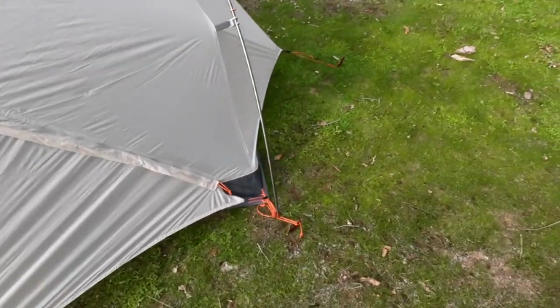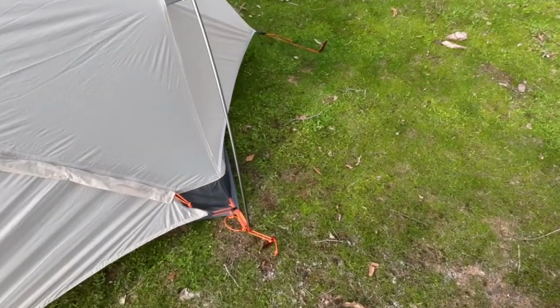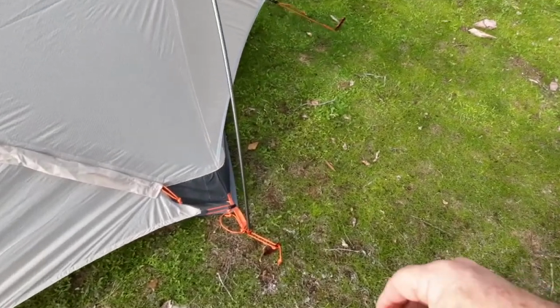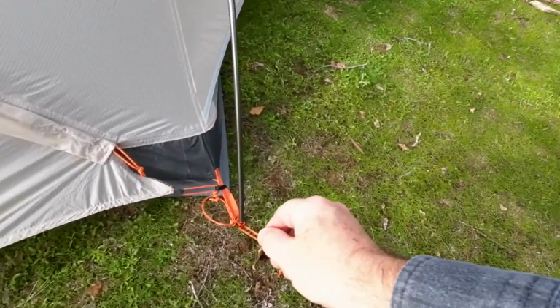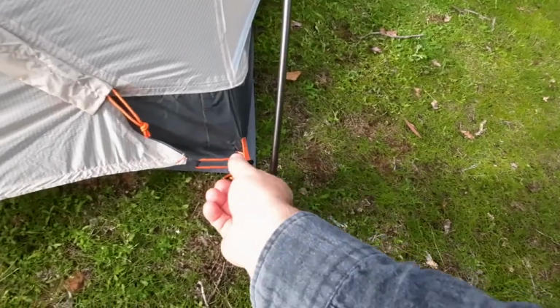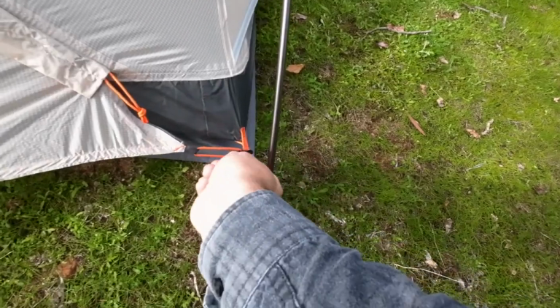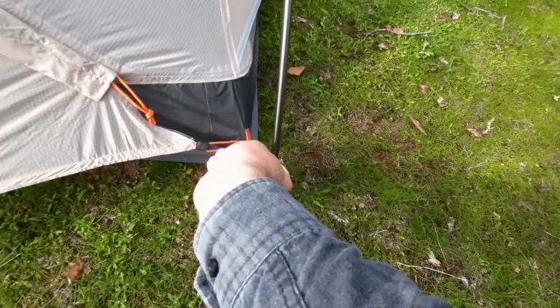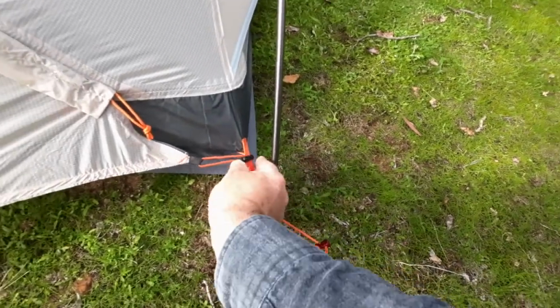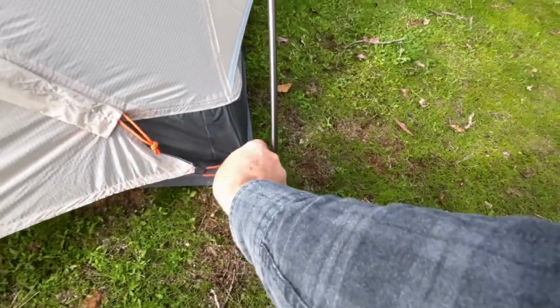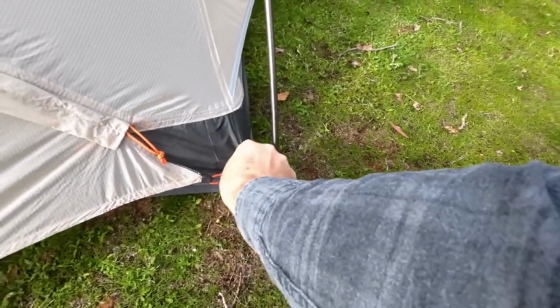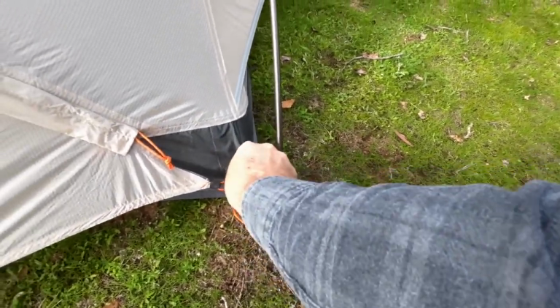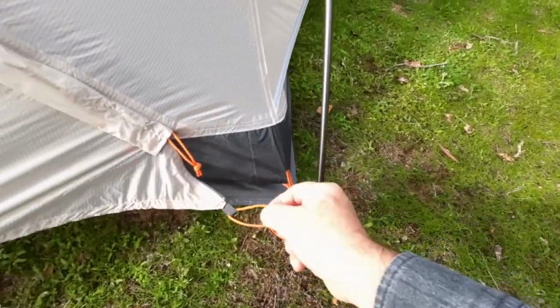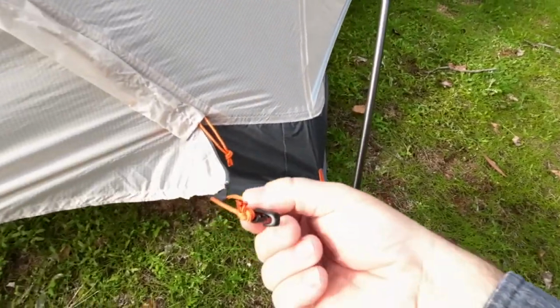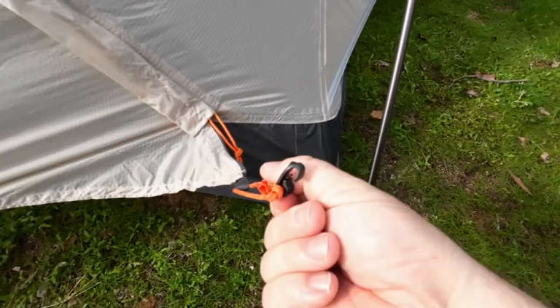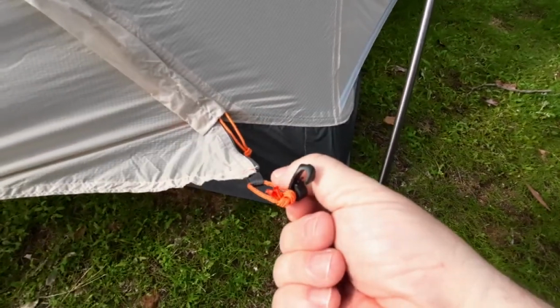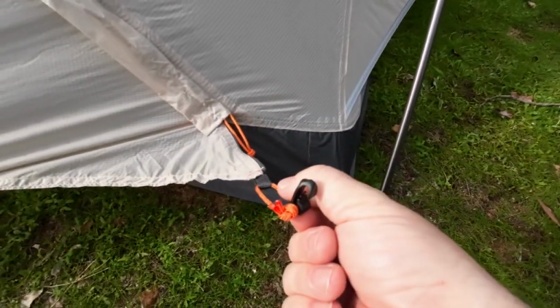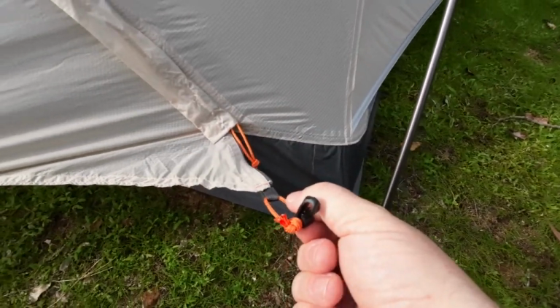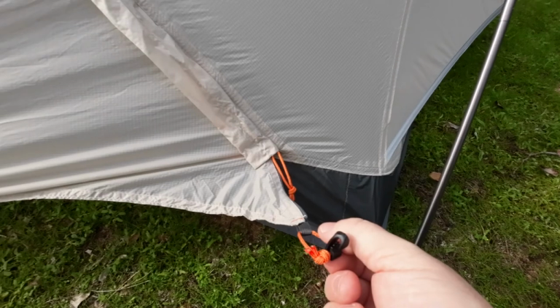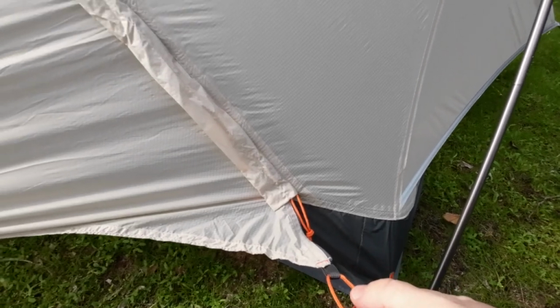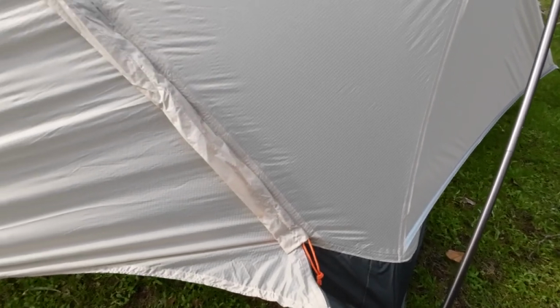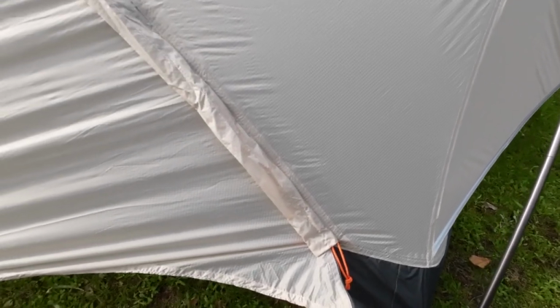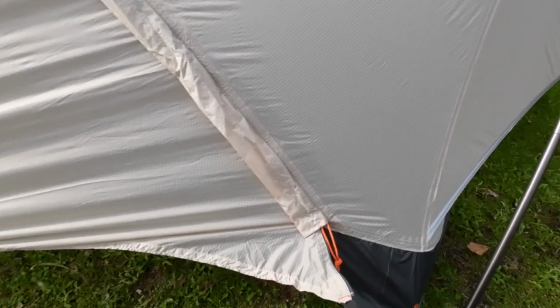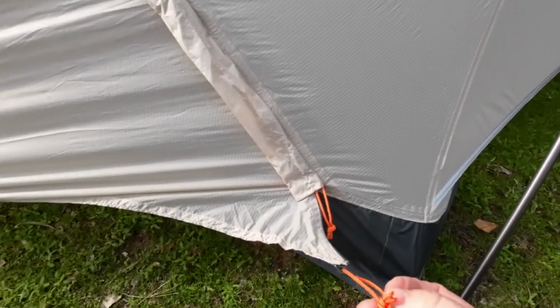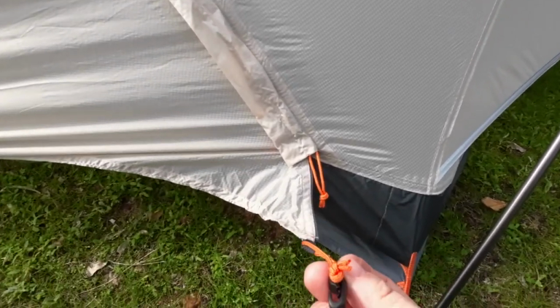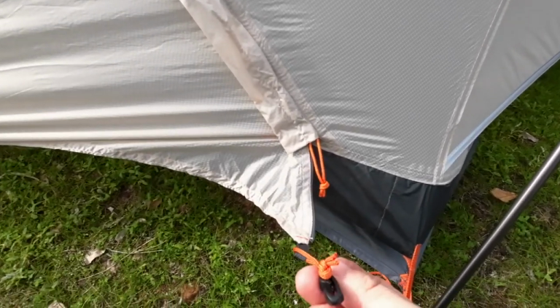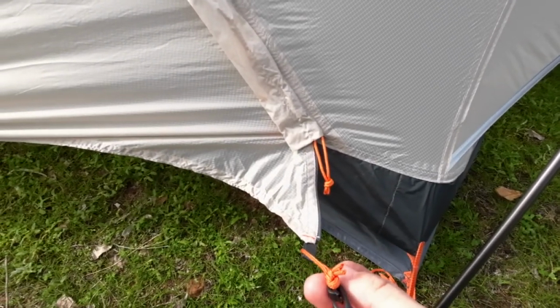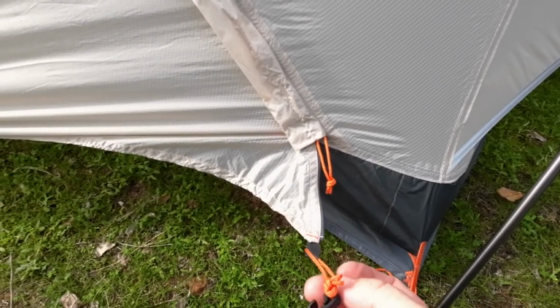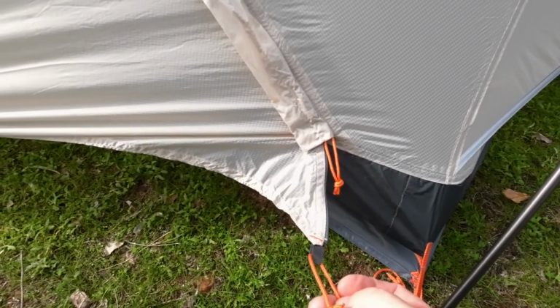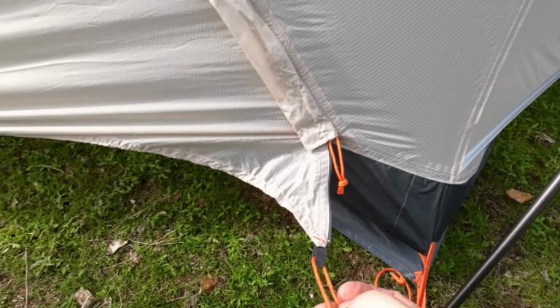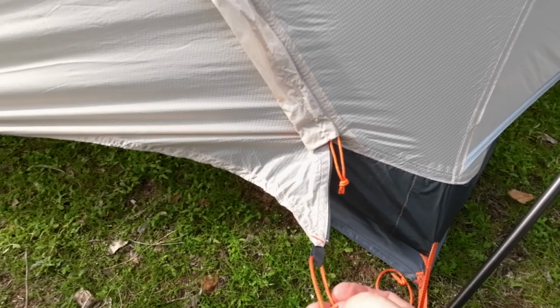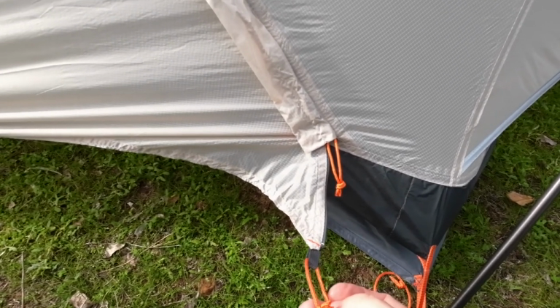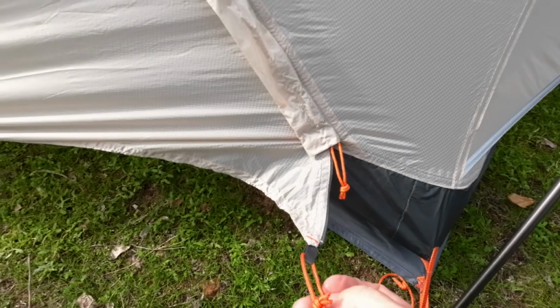Now you saw me with this hook. There's no tie-off points halfway, but they have this hook. I'll show you me doing that now.